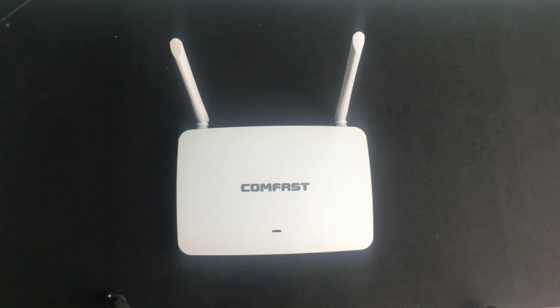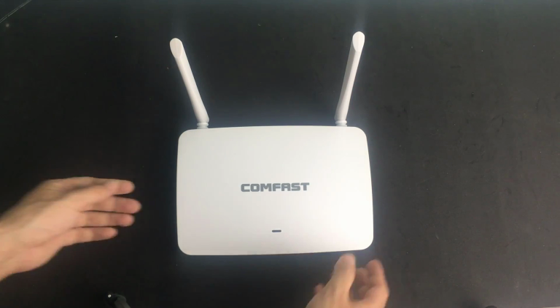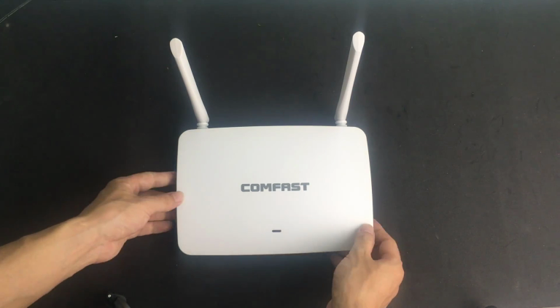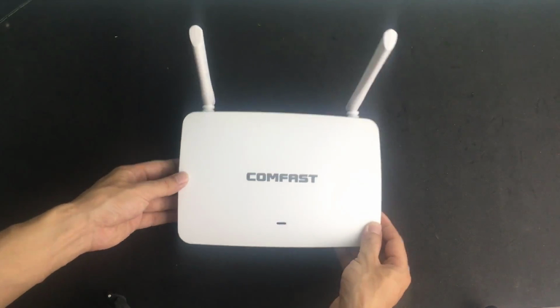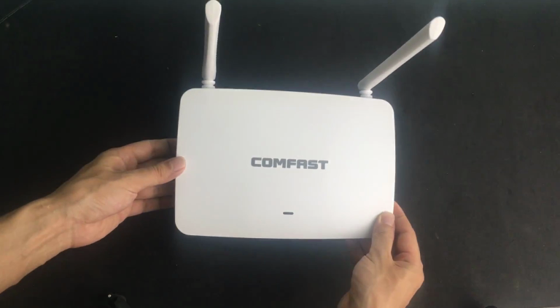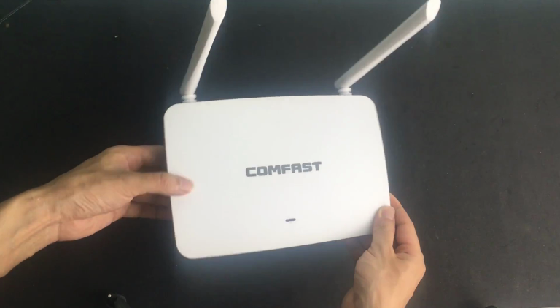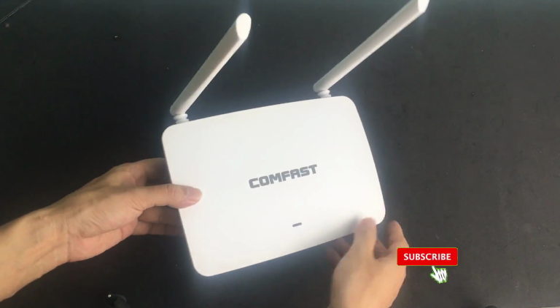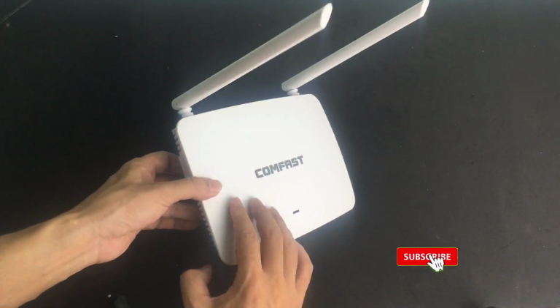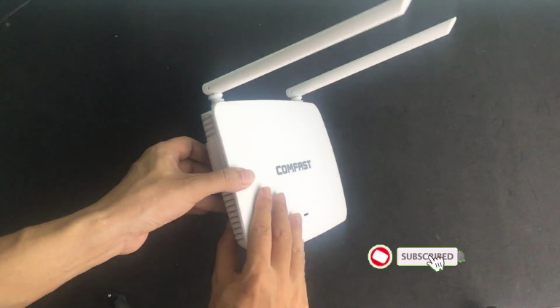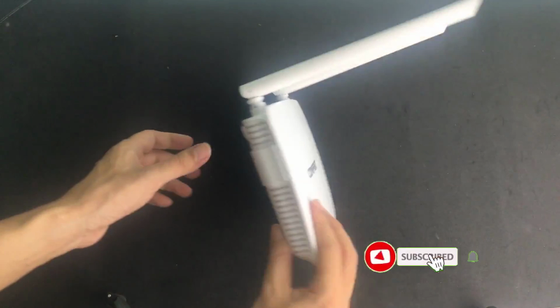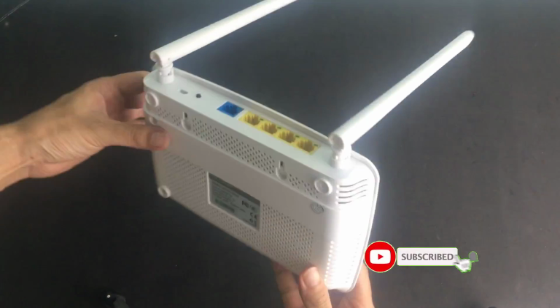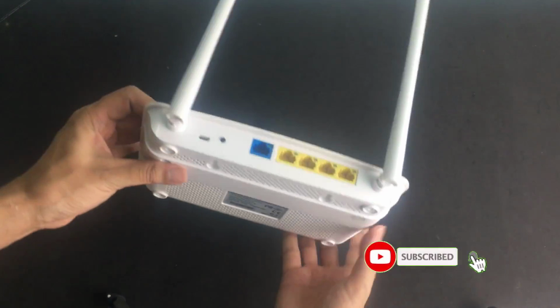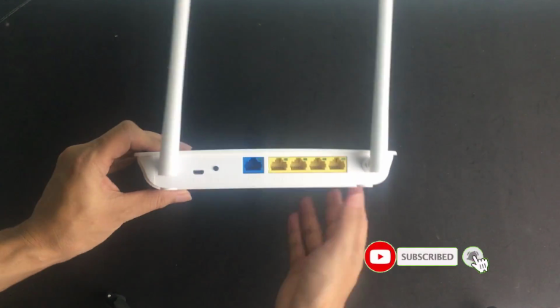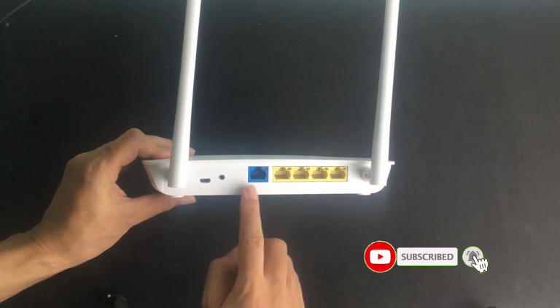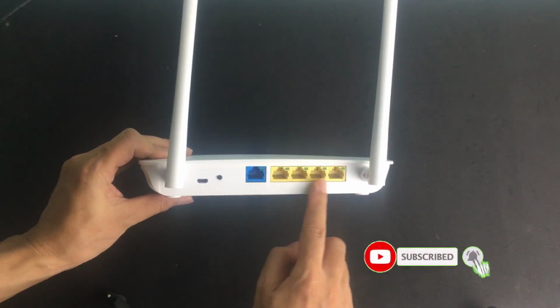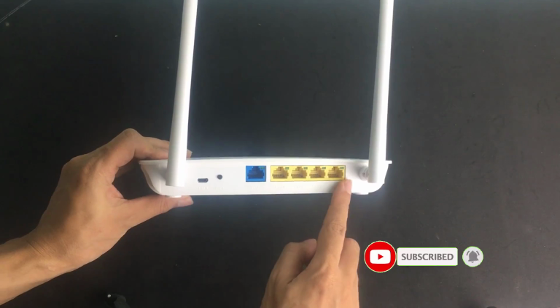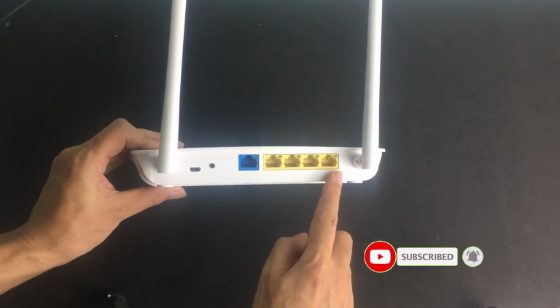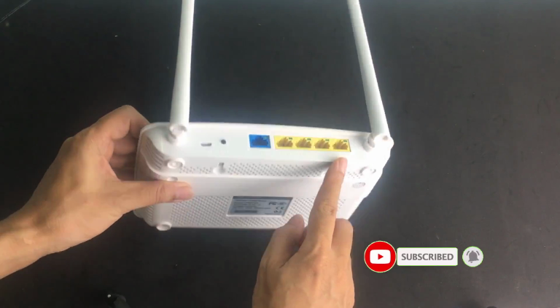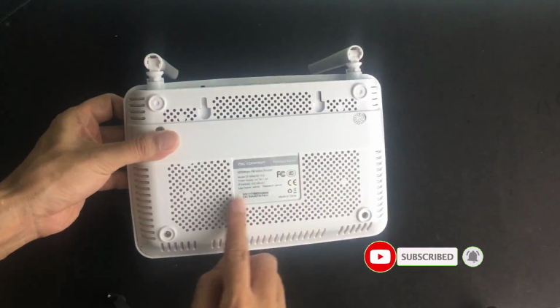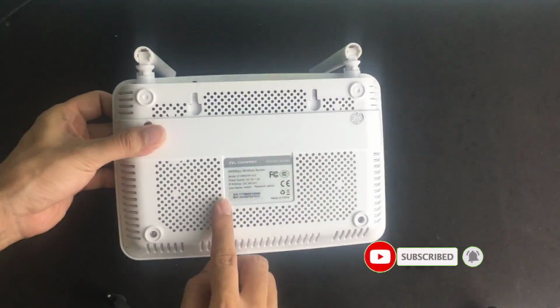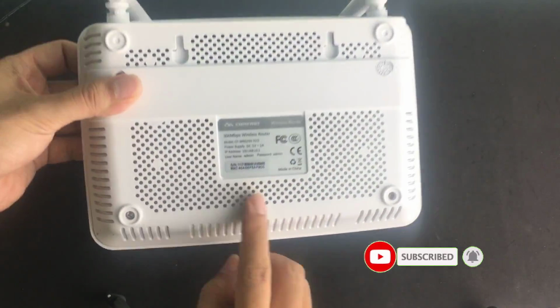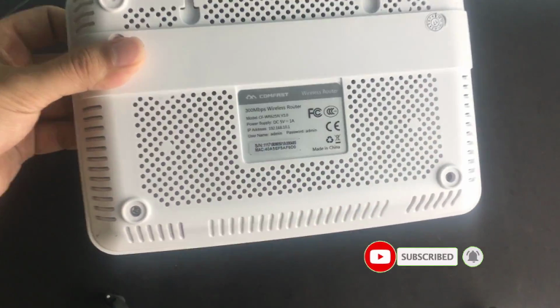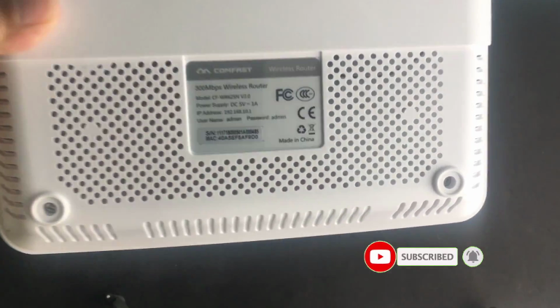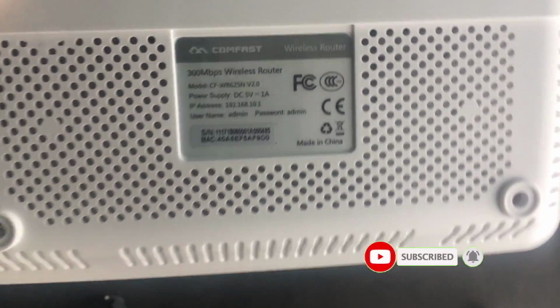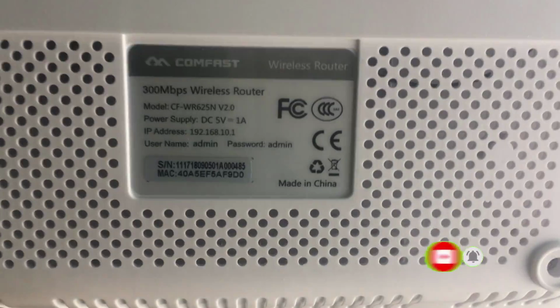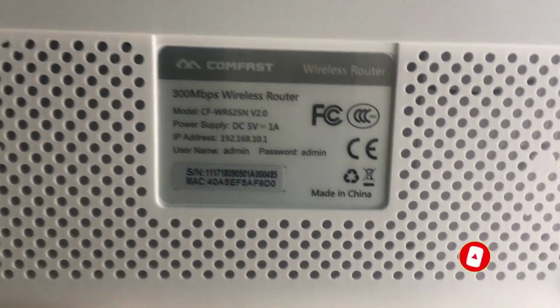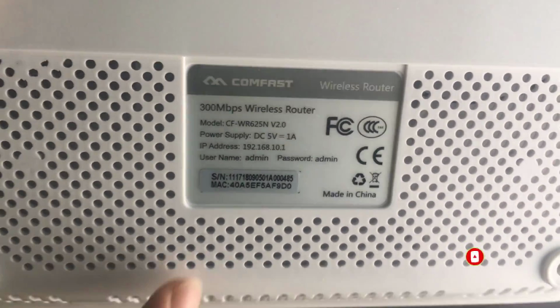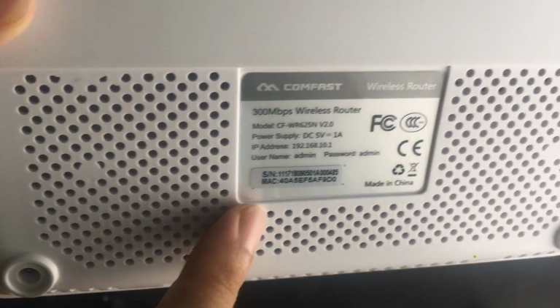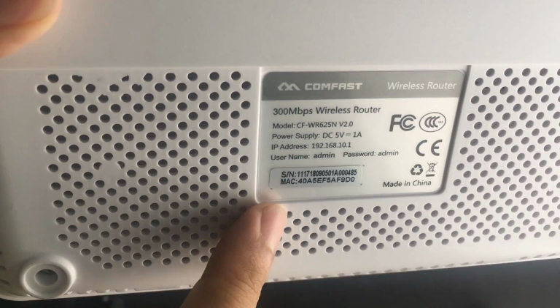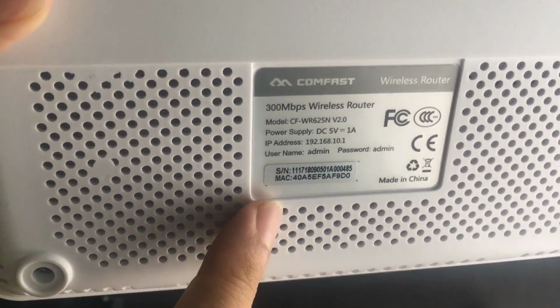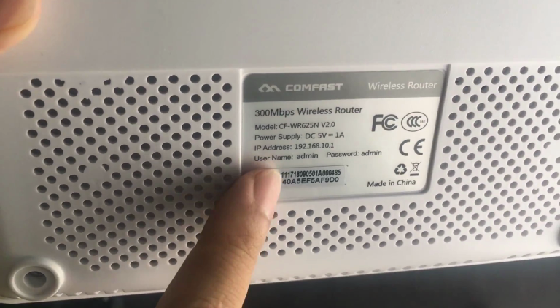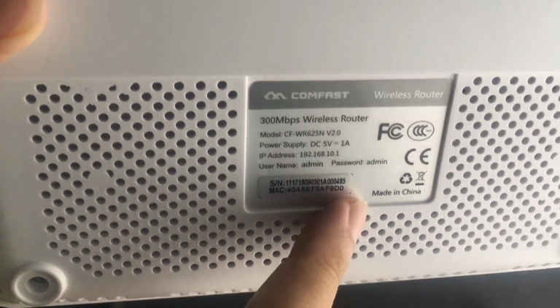Comfist Wireless Router. In this tutorial, guide to setting up Comfist Wireless Router. Find the basic information below.